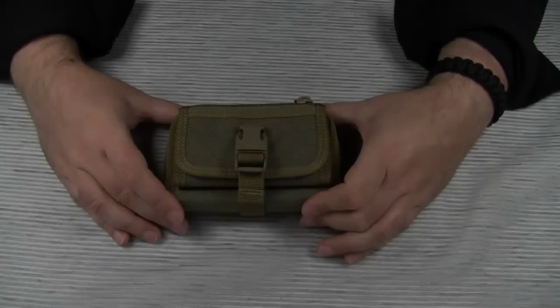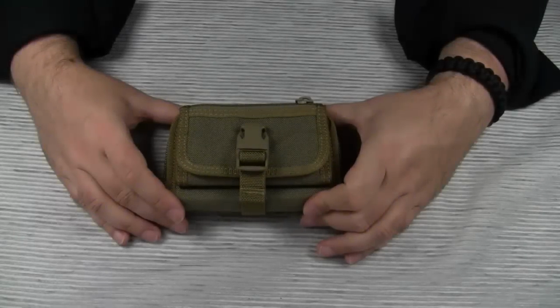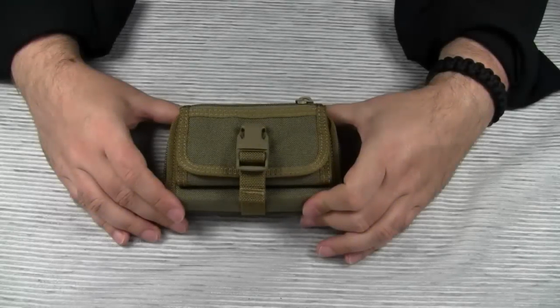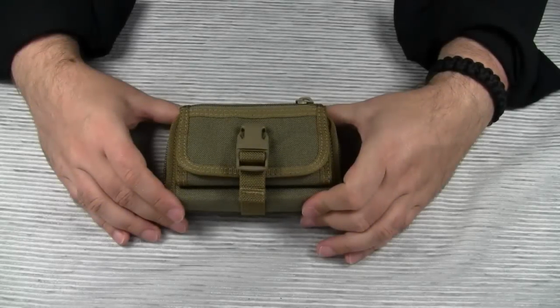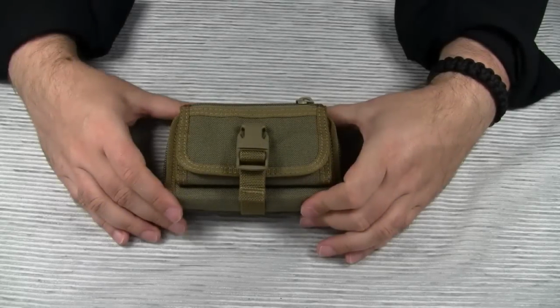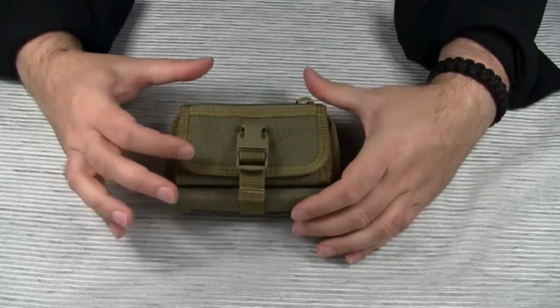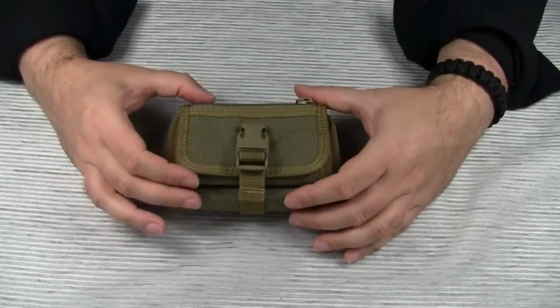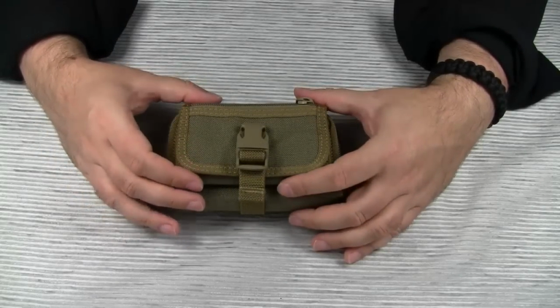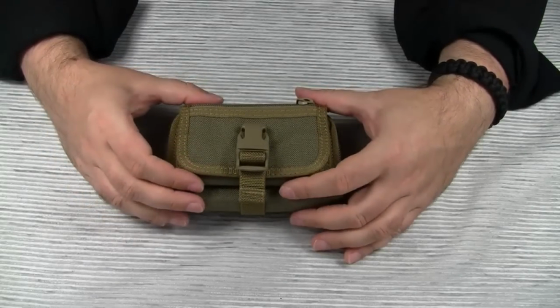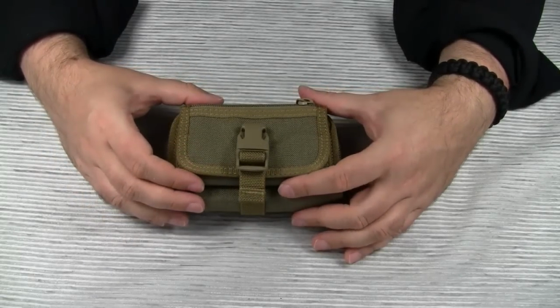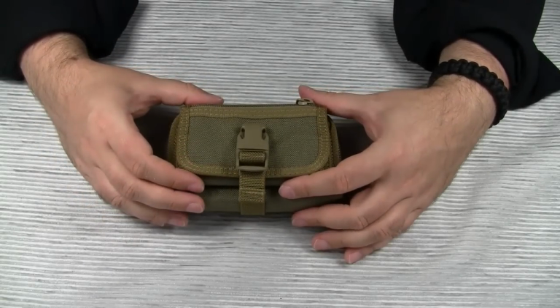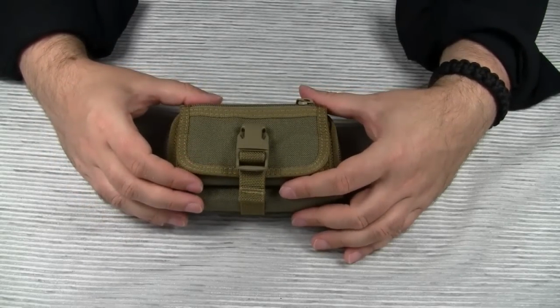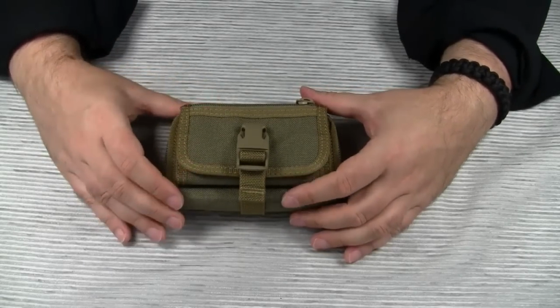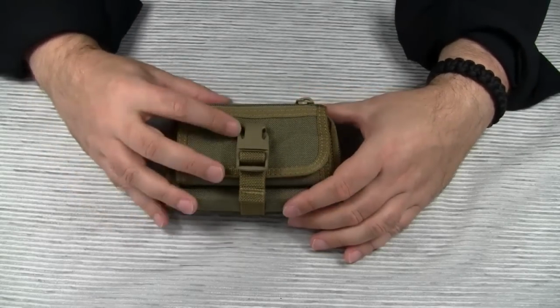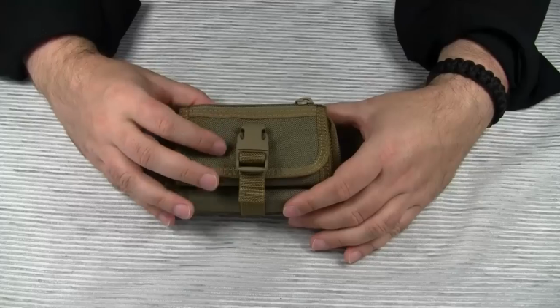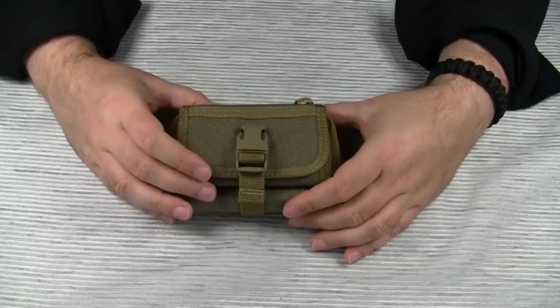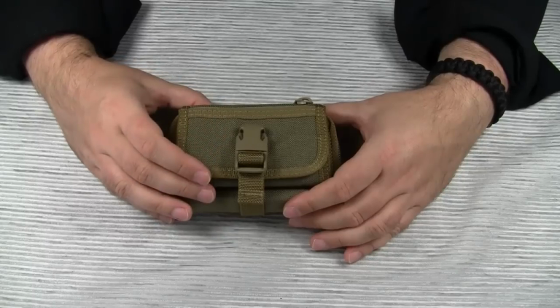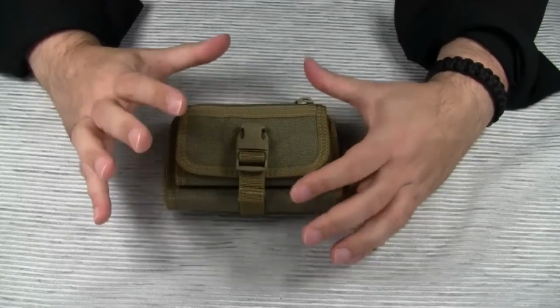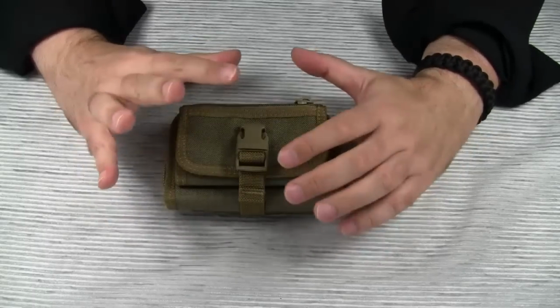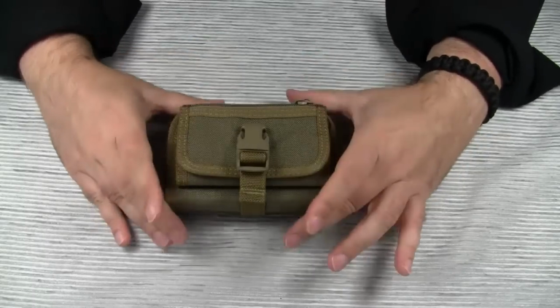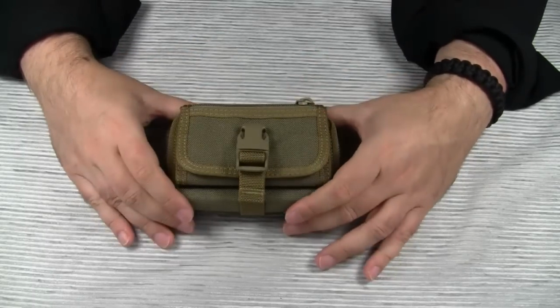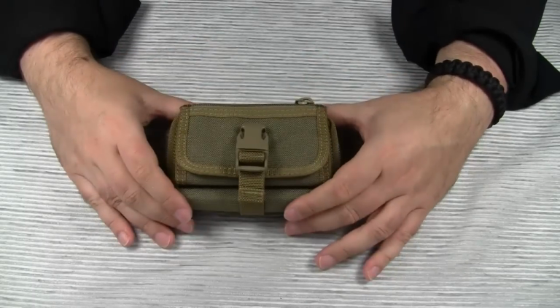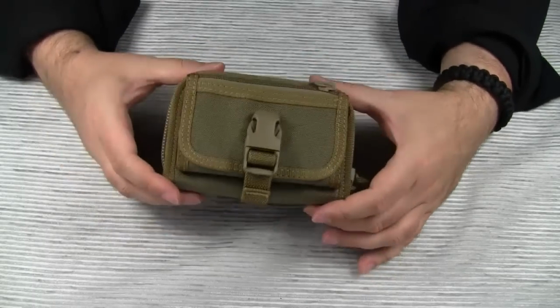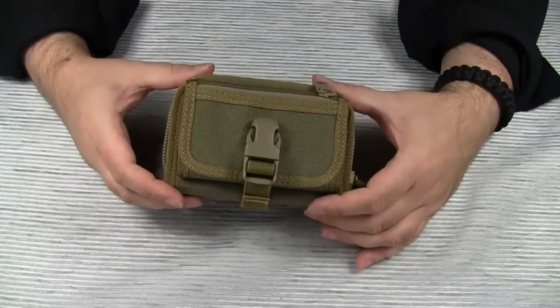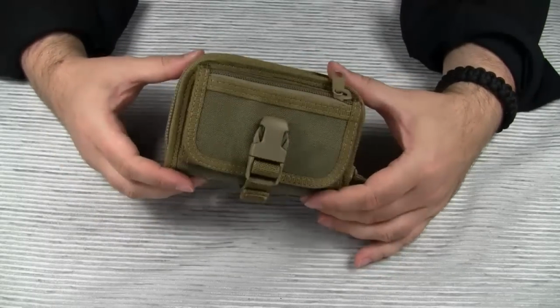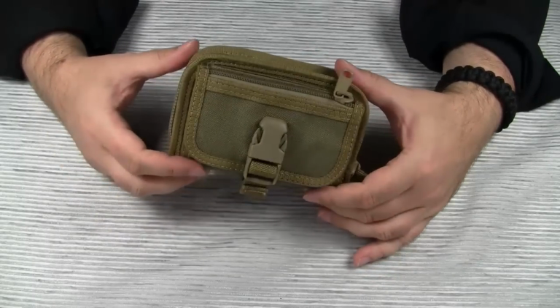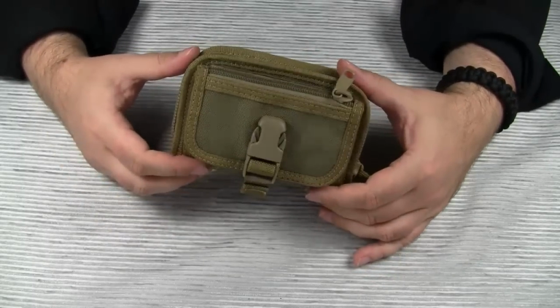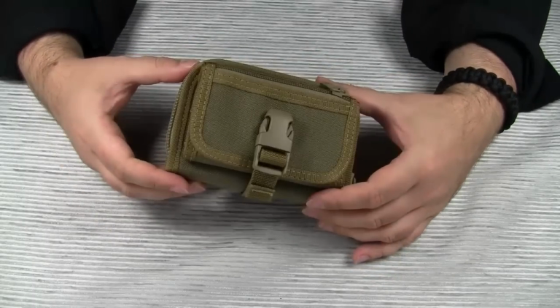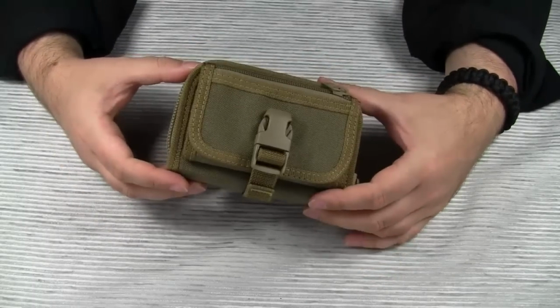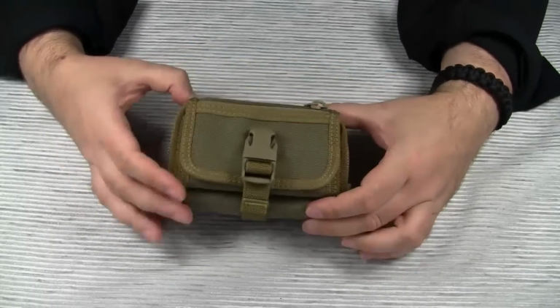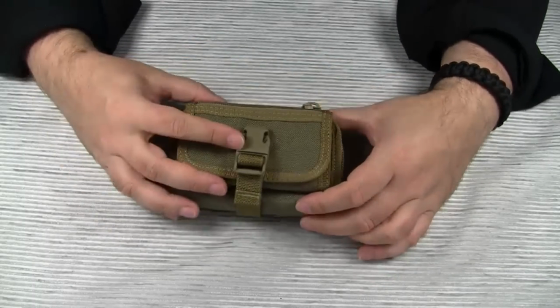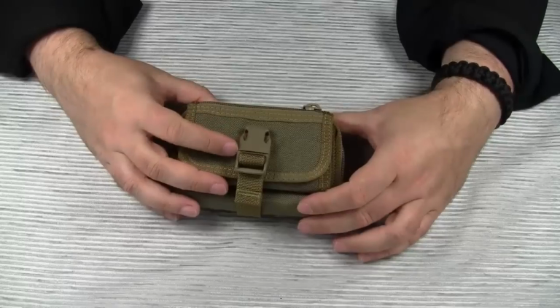Hello everyone! Today we are going to take a look at Maxpedition's Red Wallet. To come to the point right away, I'm not happy with this item. But before I tell you why, let me give you a quick rundown on the features.